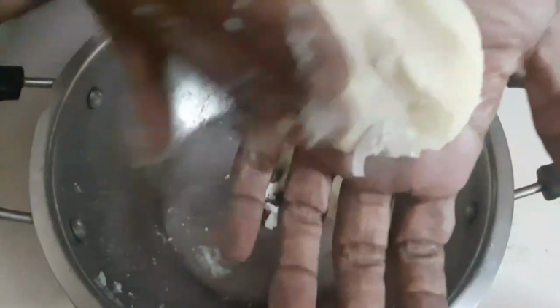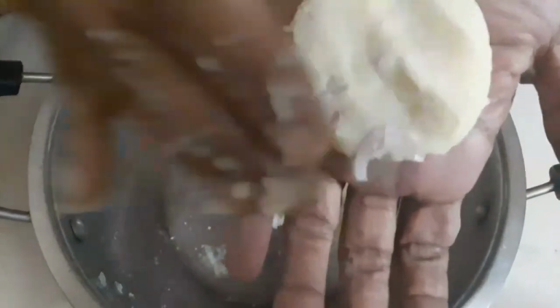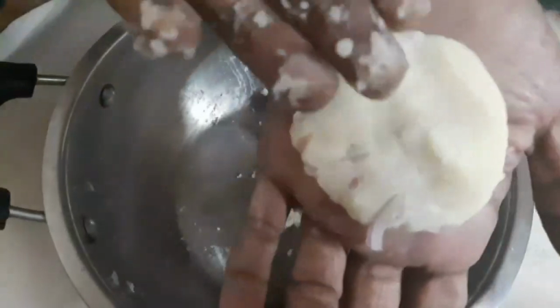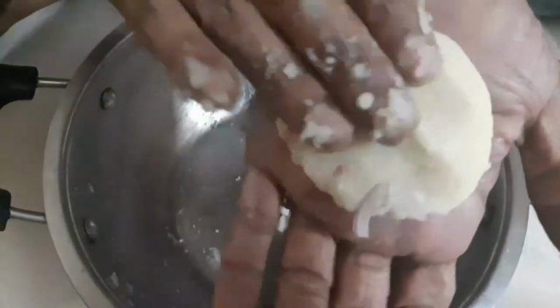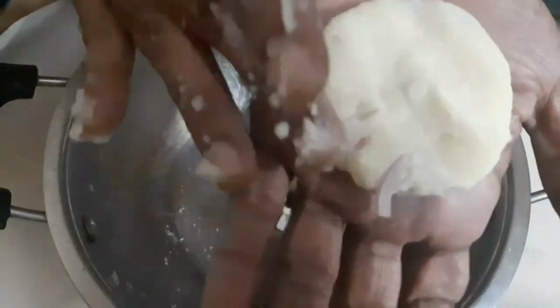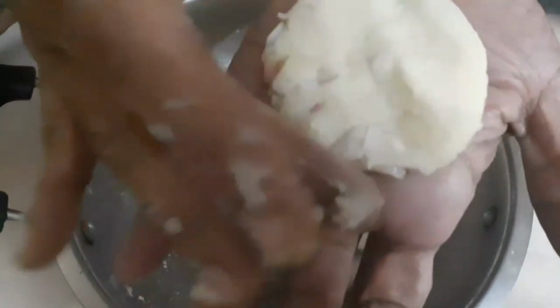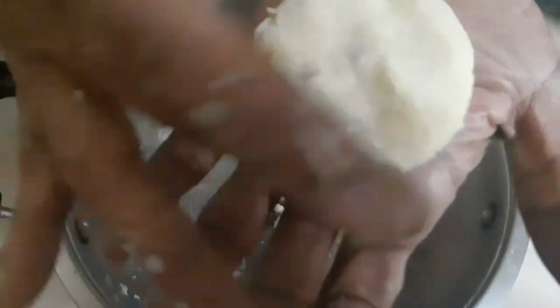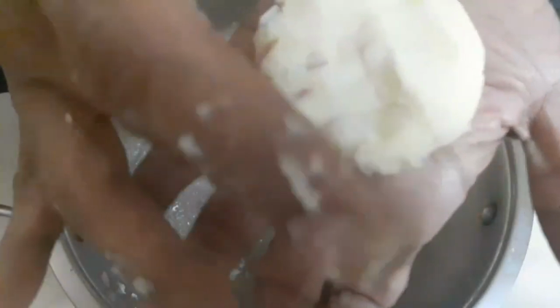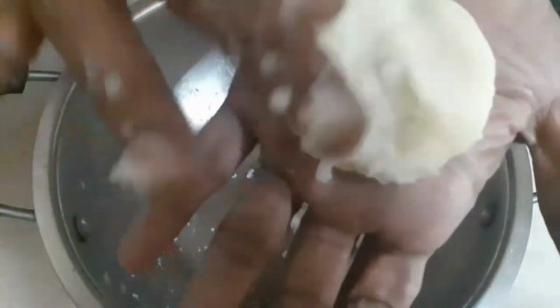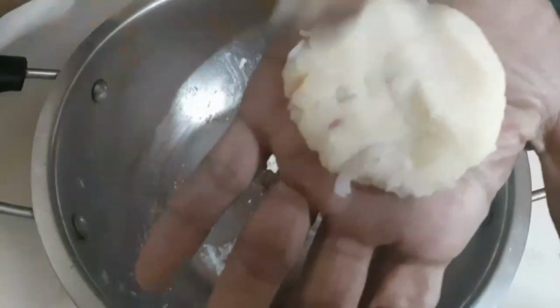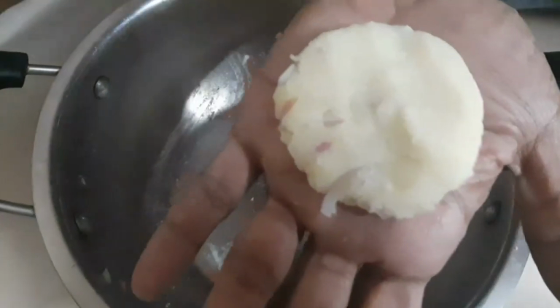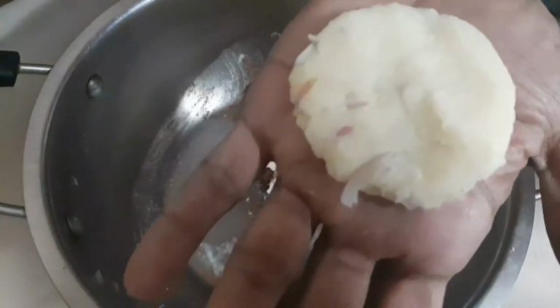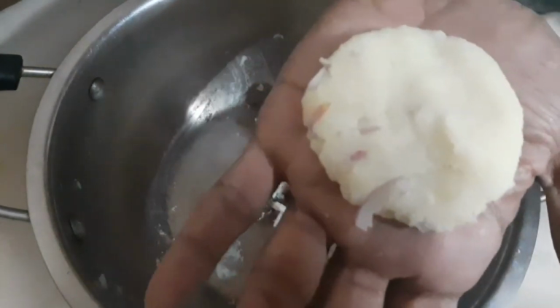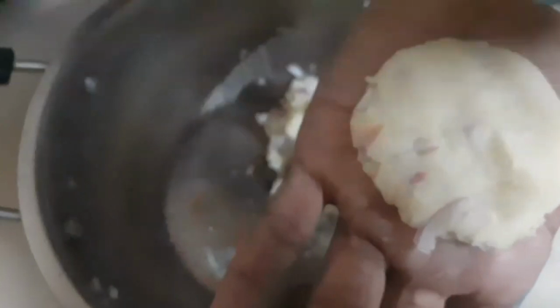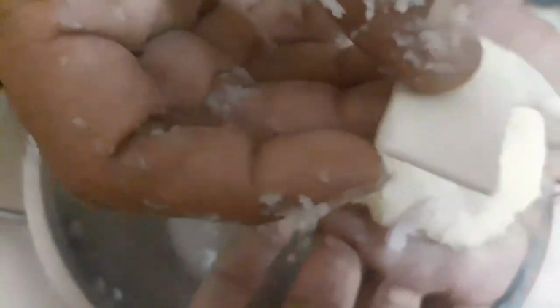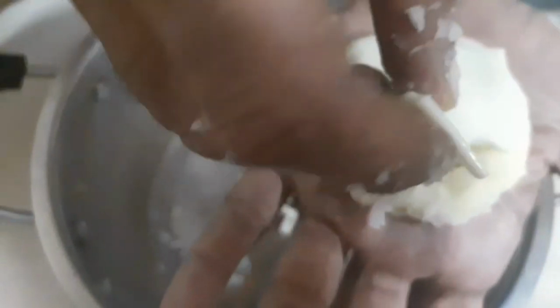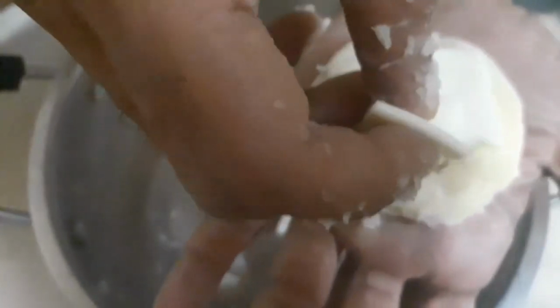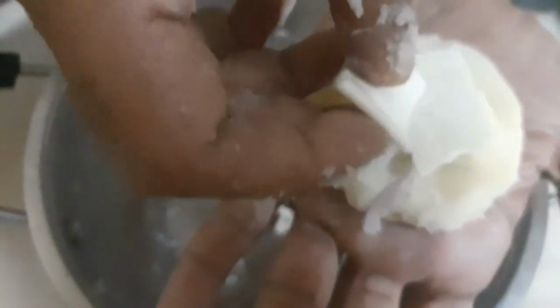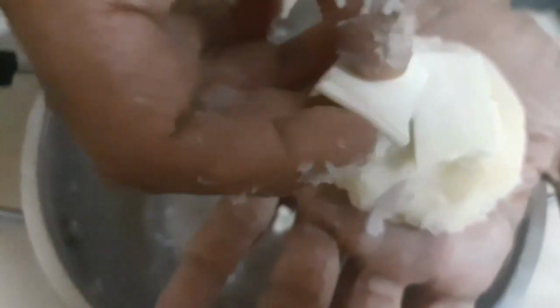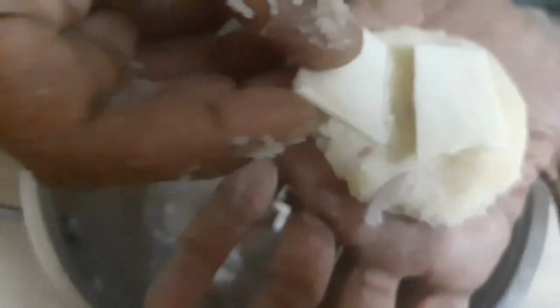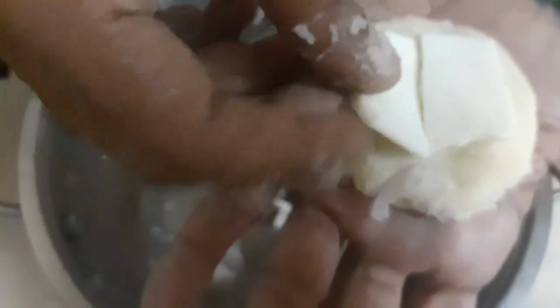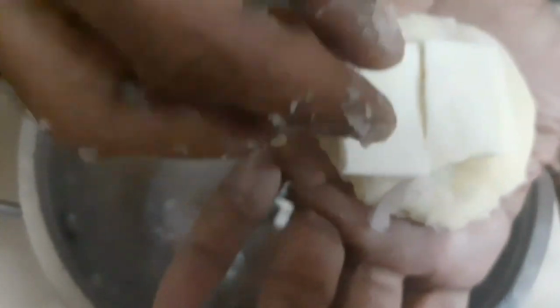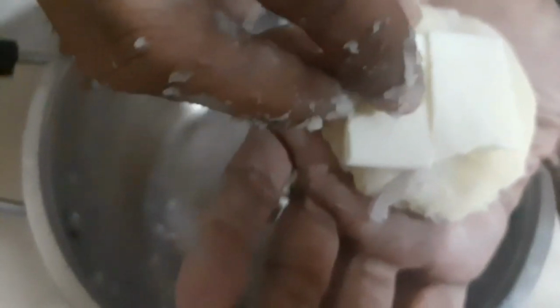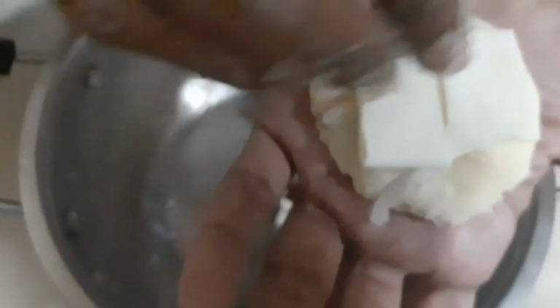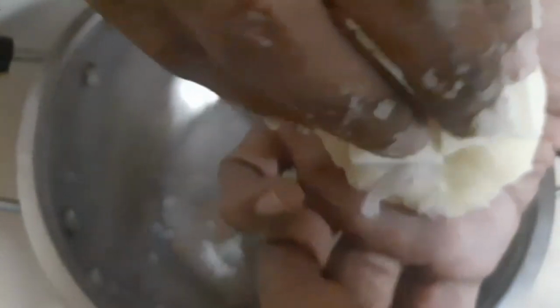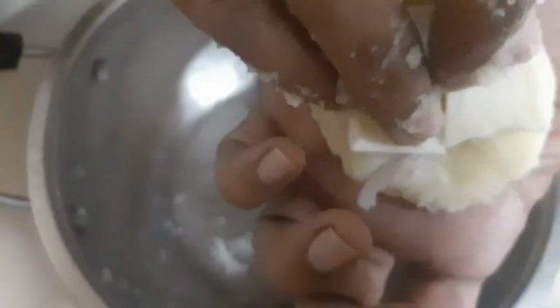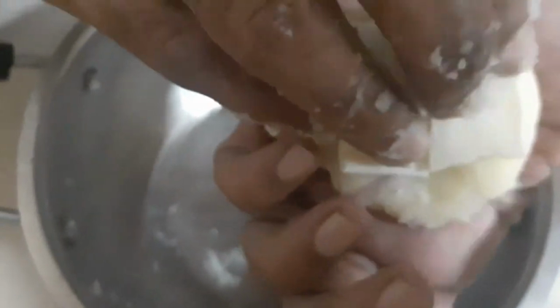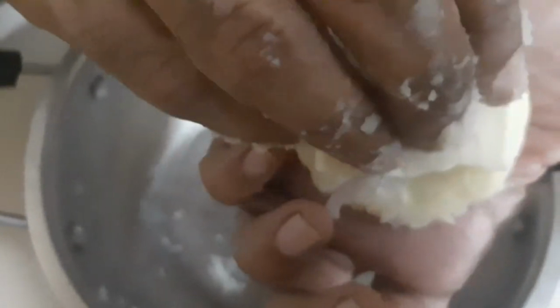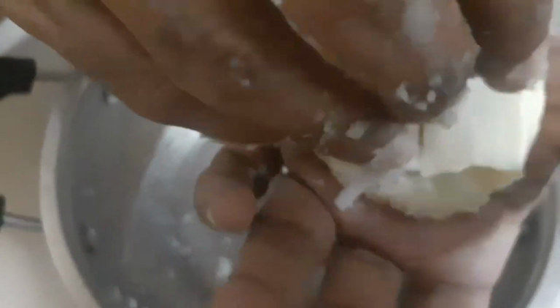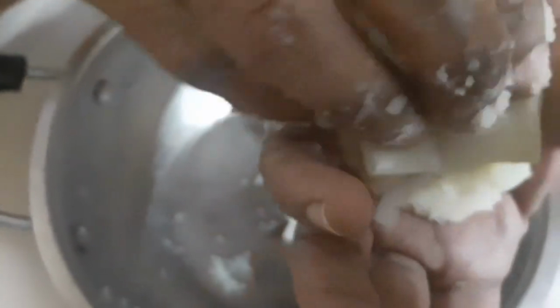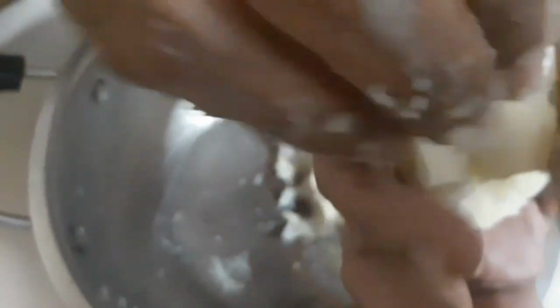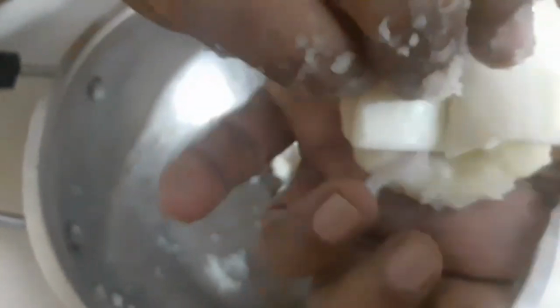How do we put cheese in the next layer? First, I add 2 pieces of cheese and put the cheese in the next layer. The cheese is made.